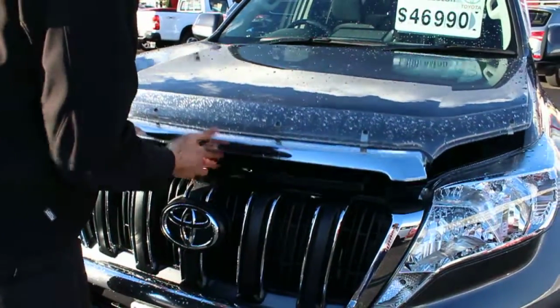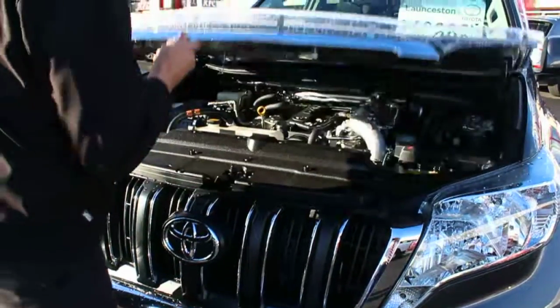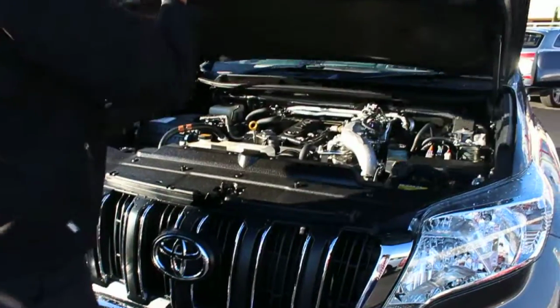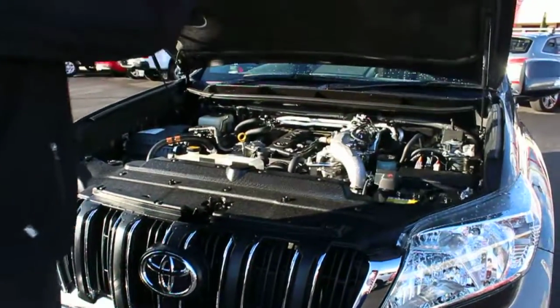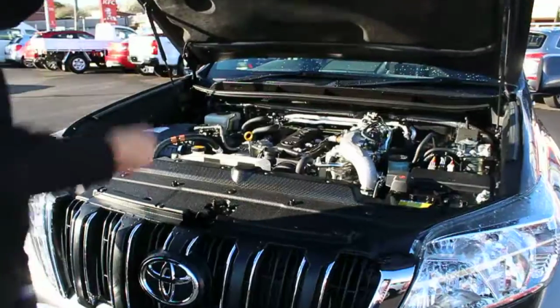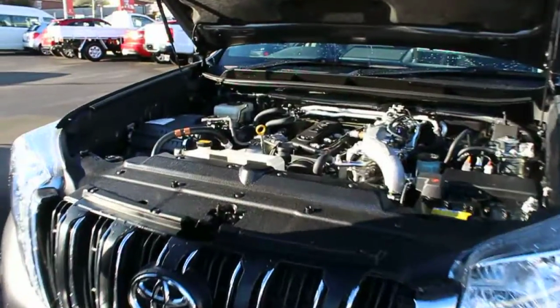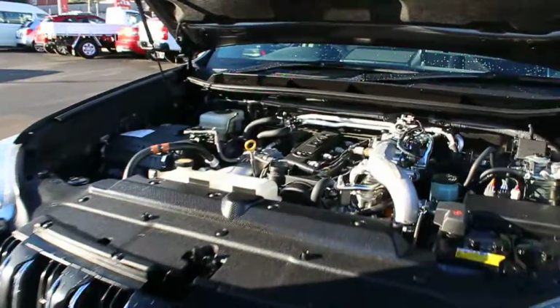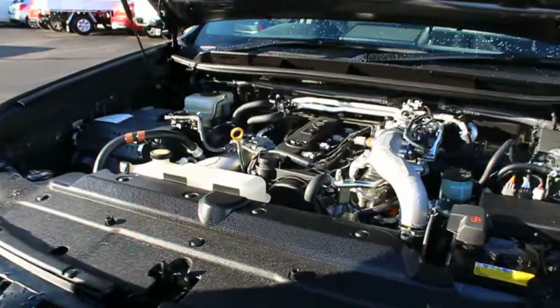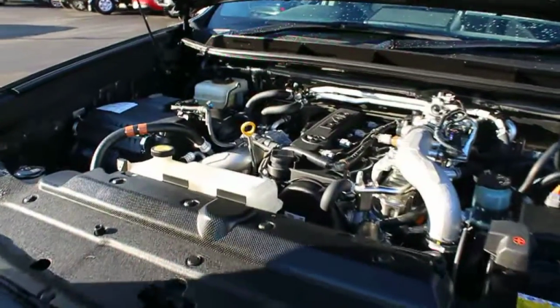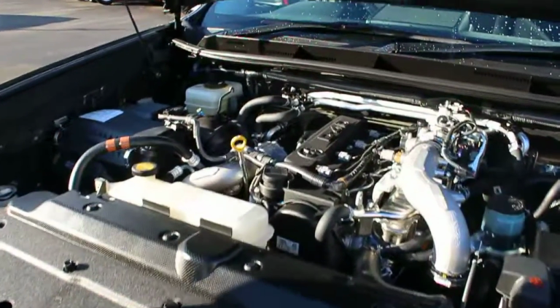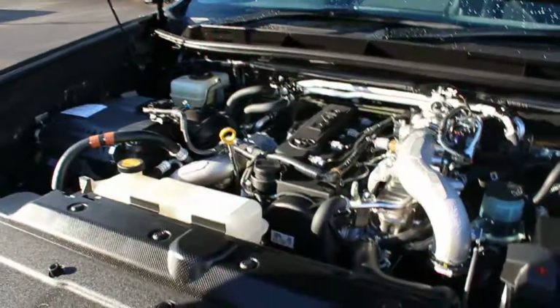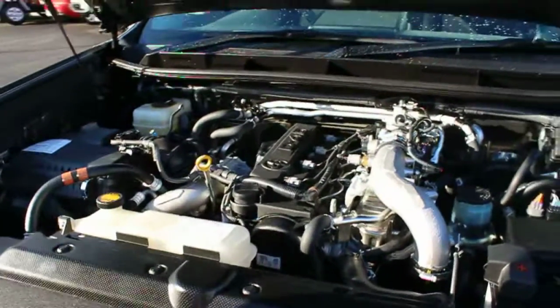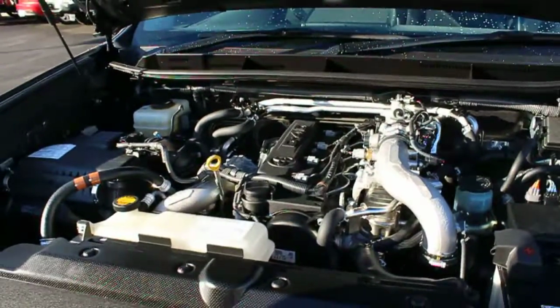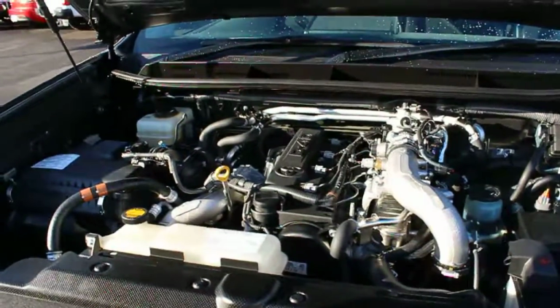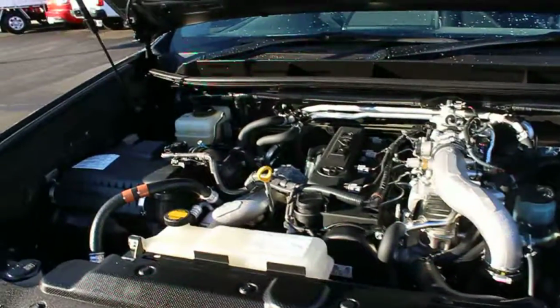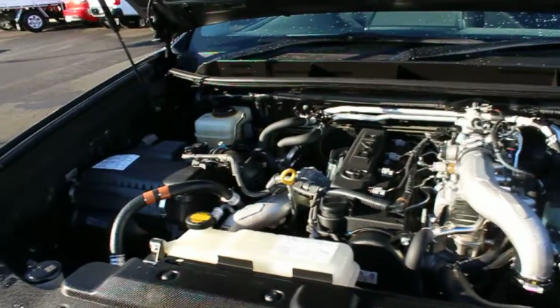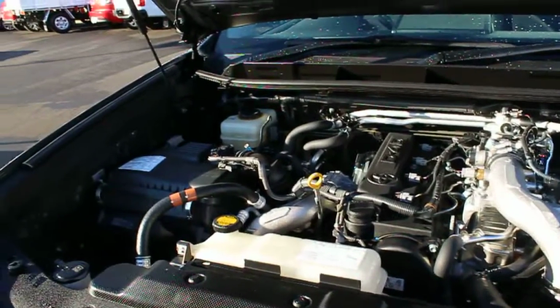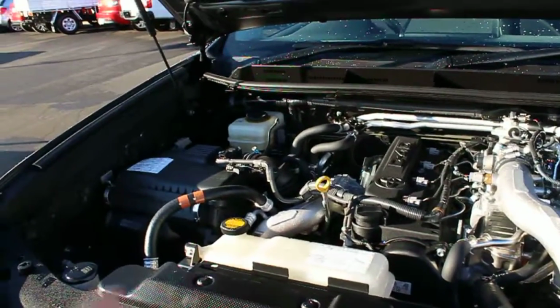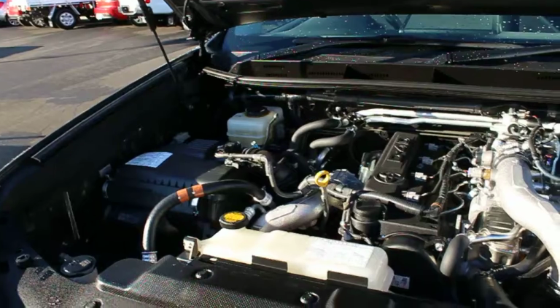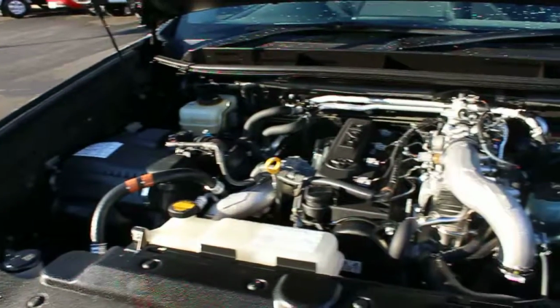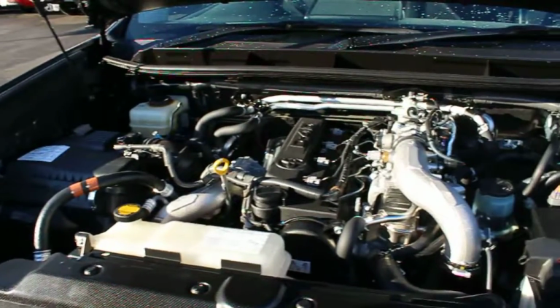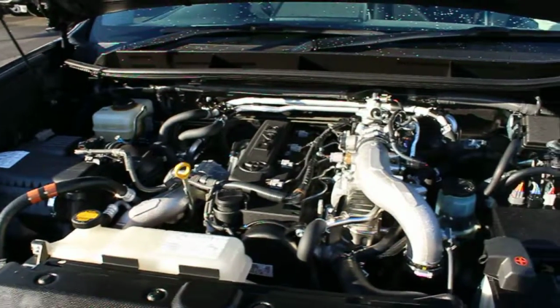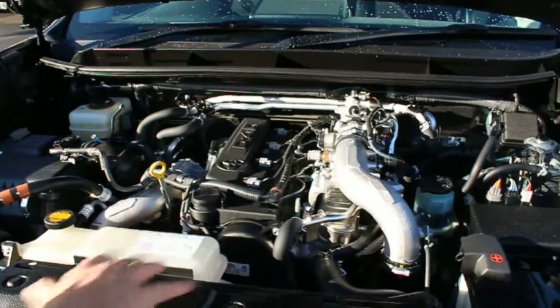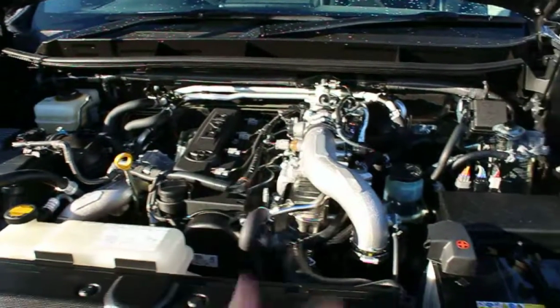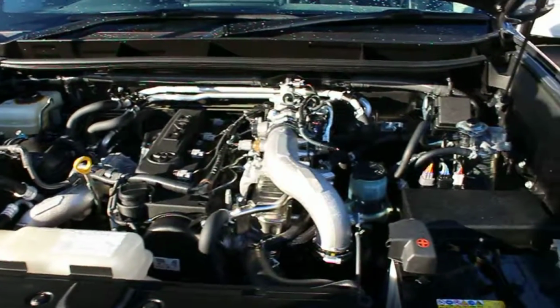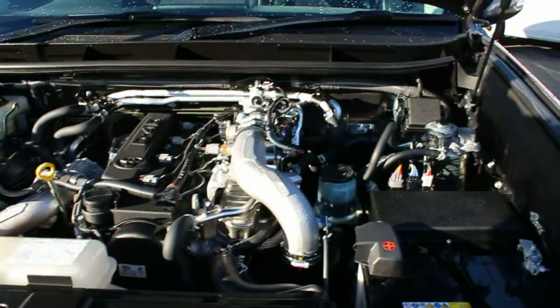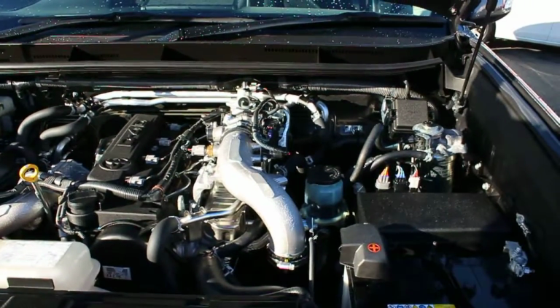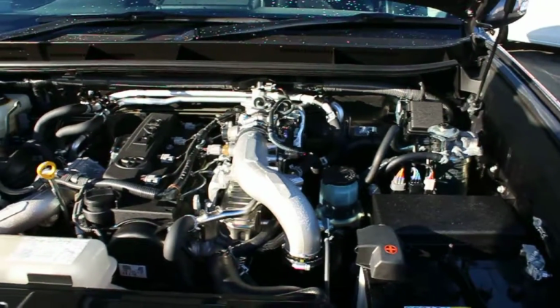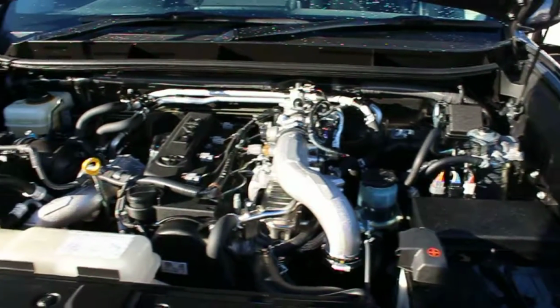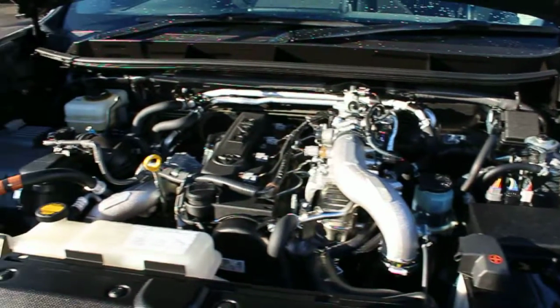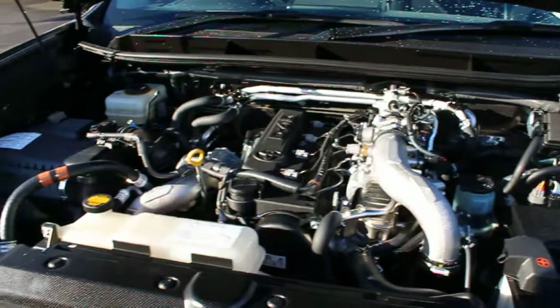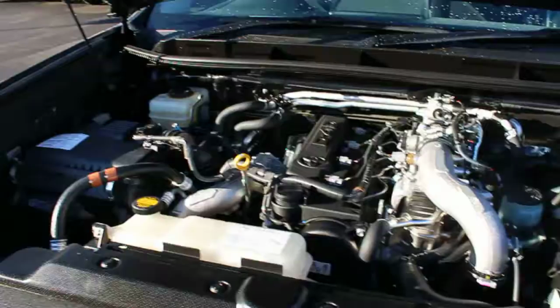Just popped the bonnet, having a look in the engine bay. As you can see, only doing 44,000 Ks, it presents practically brand new — everything's still nice and shiny, nothing out of place, as you'd expect.